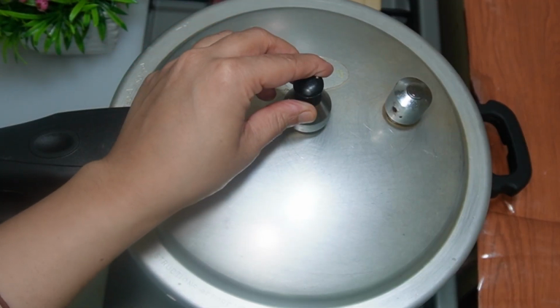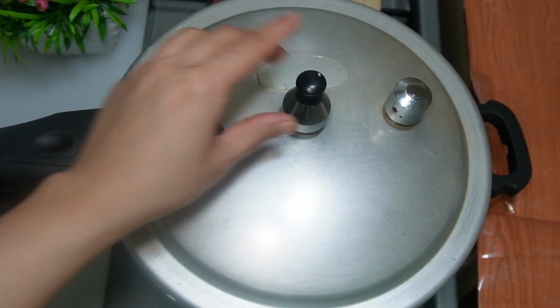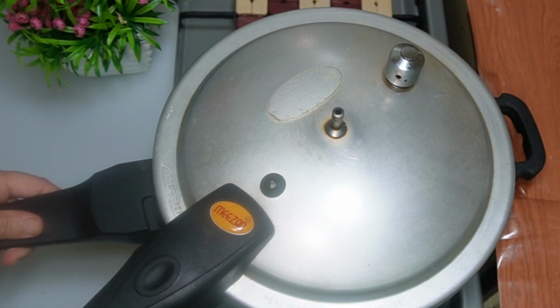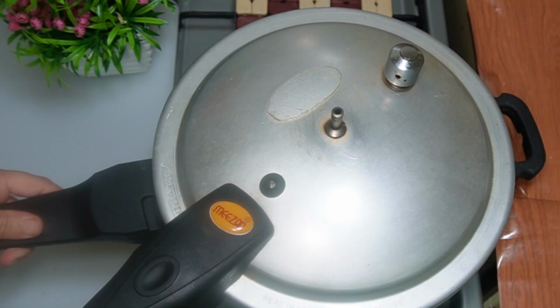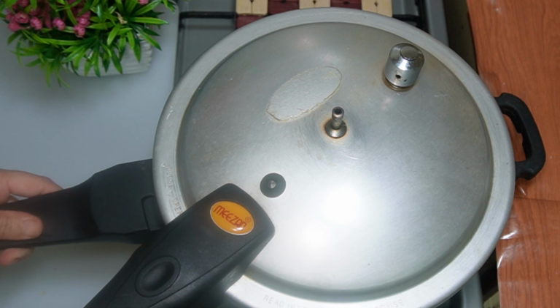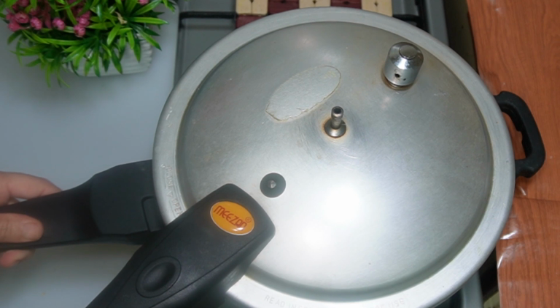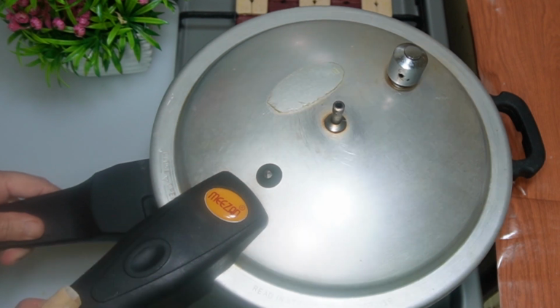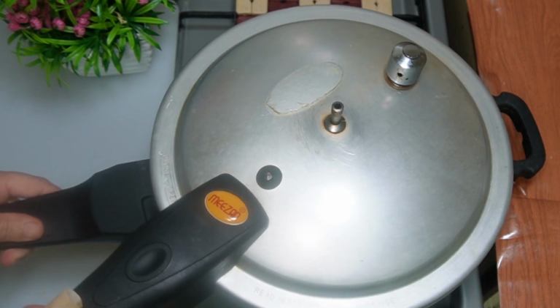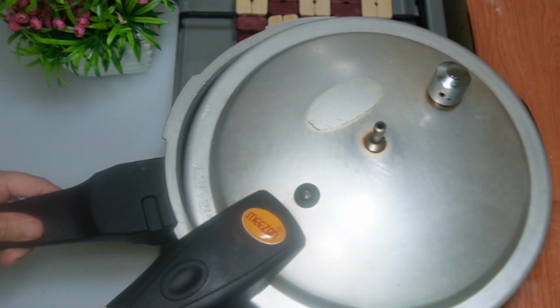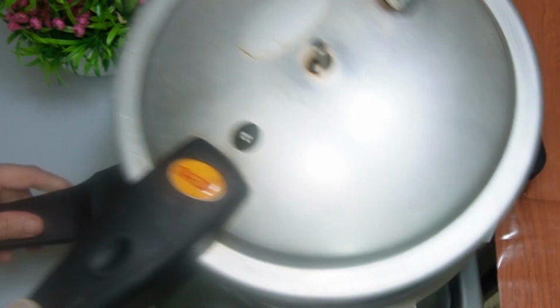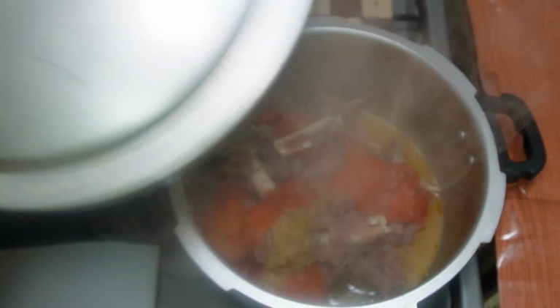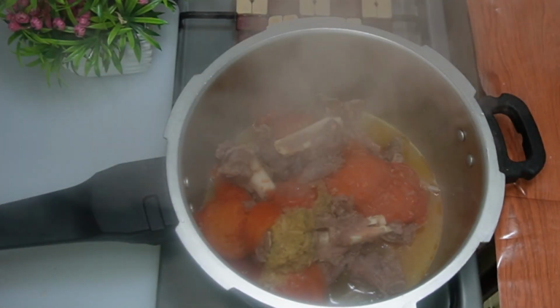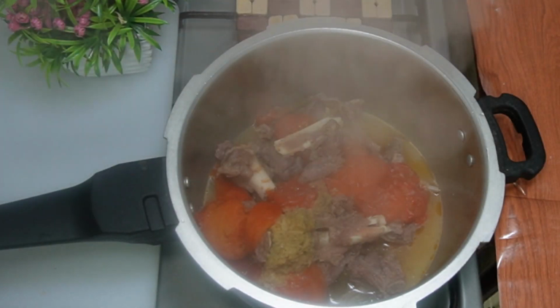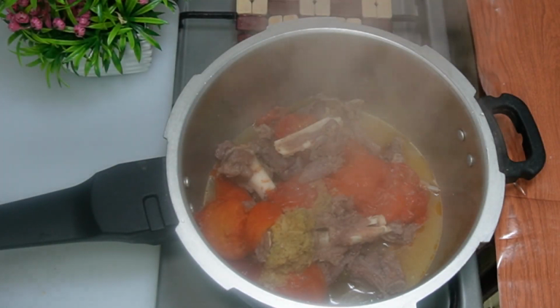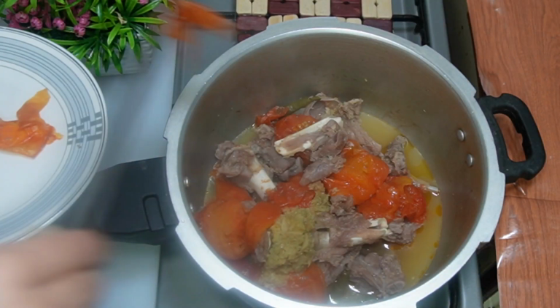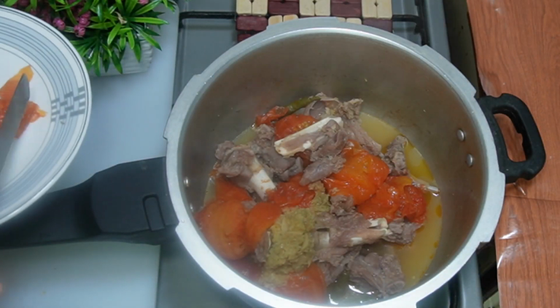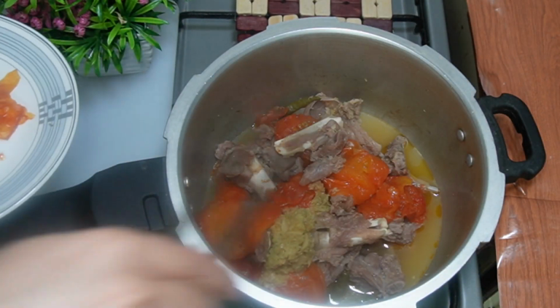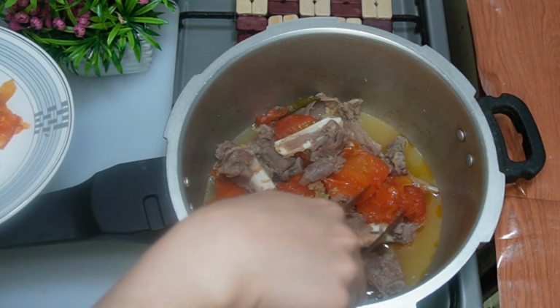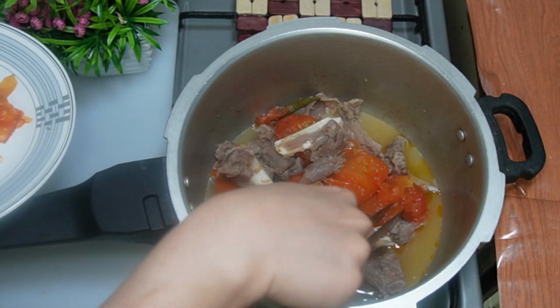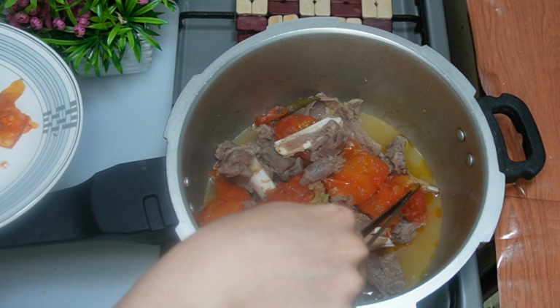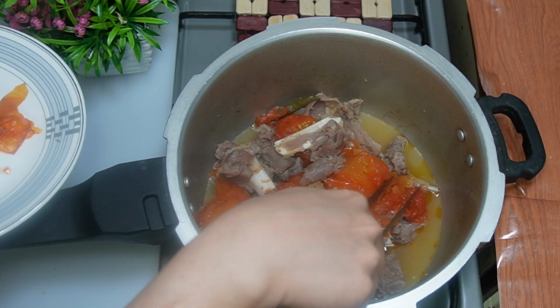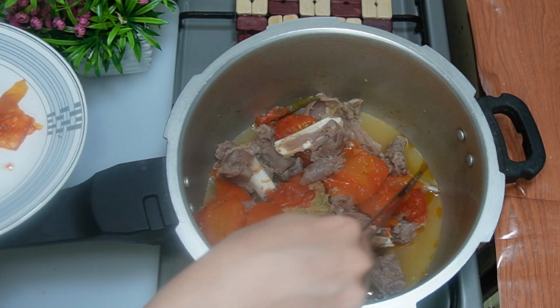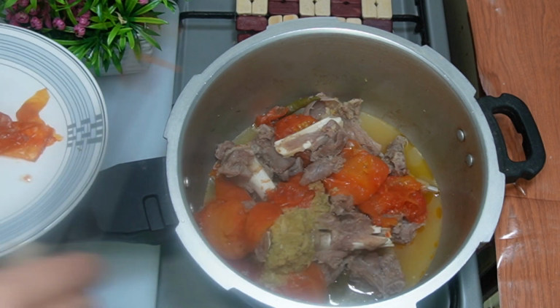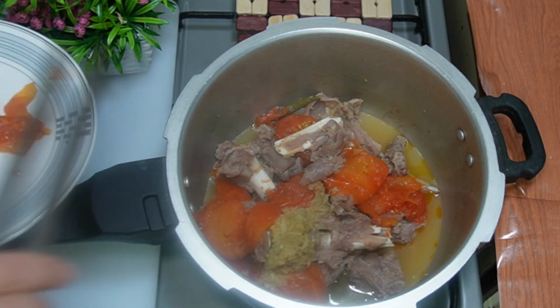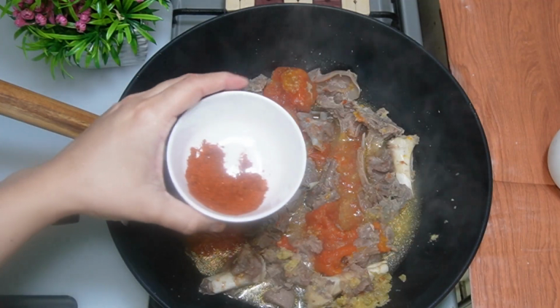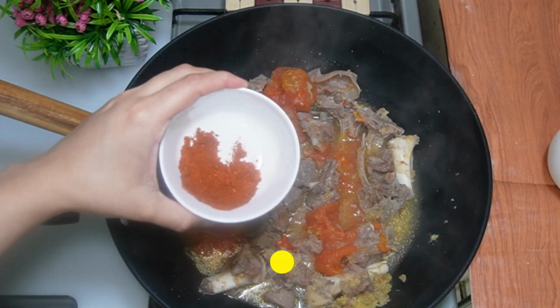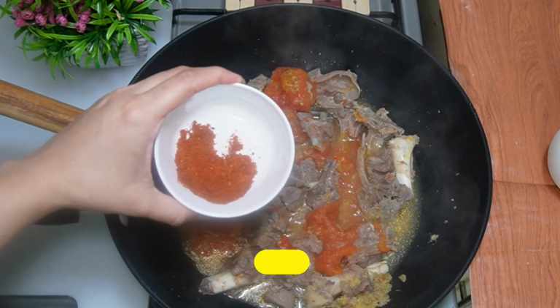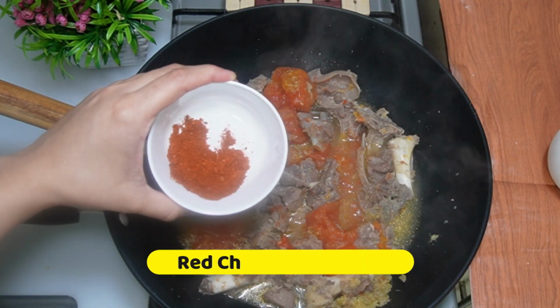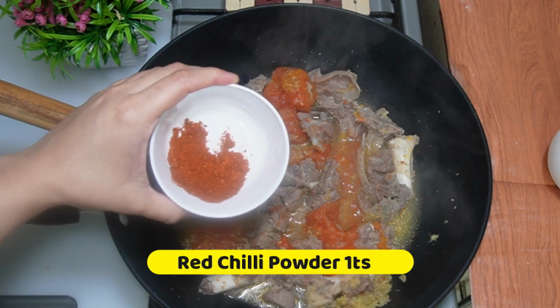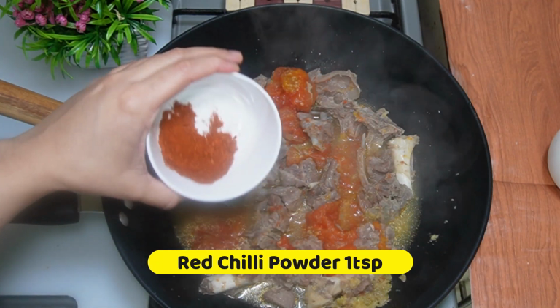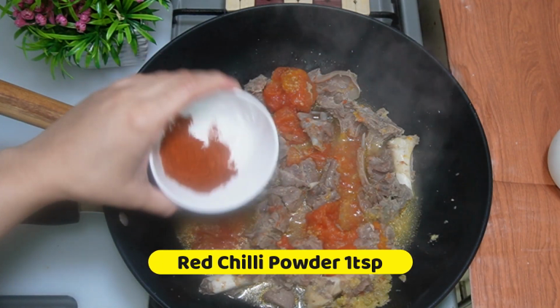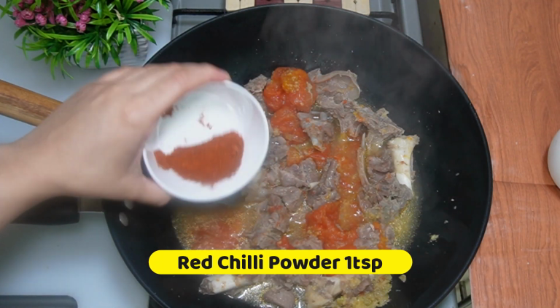Remove the pressure after 12 minutes. Remove the skin from the tomatoes. Add 1 tsp red chili powder.